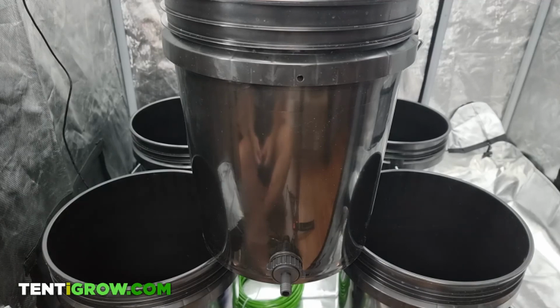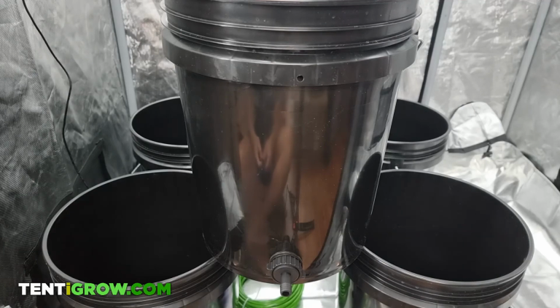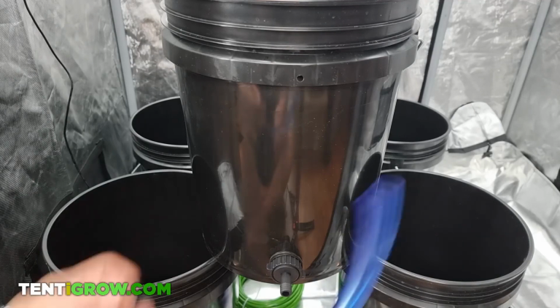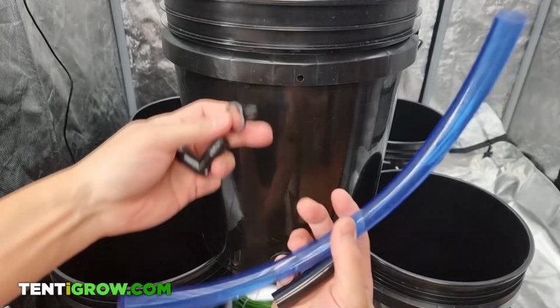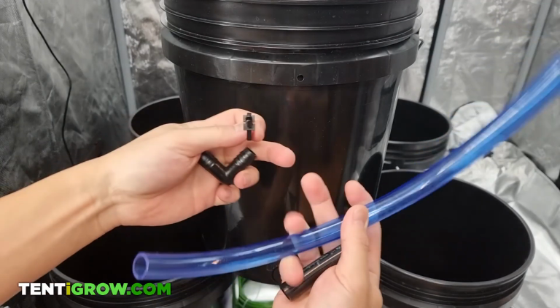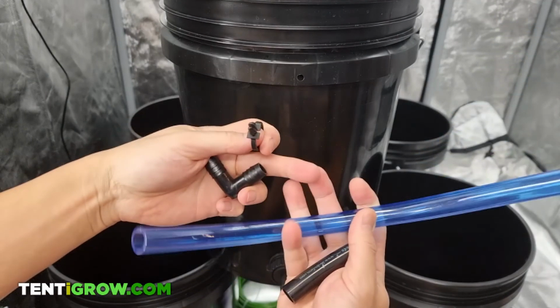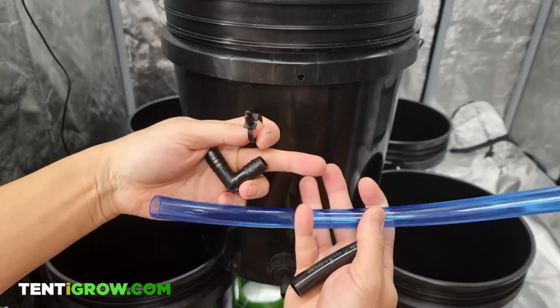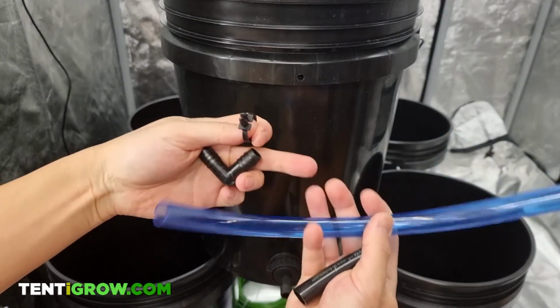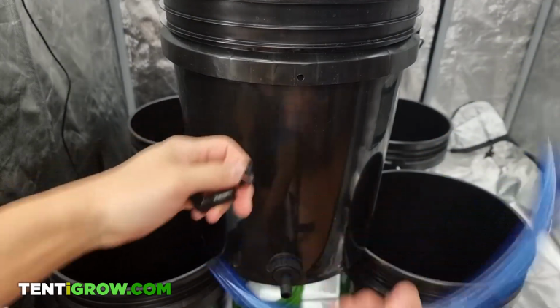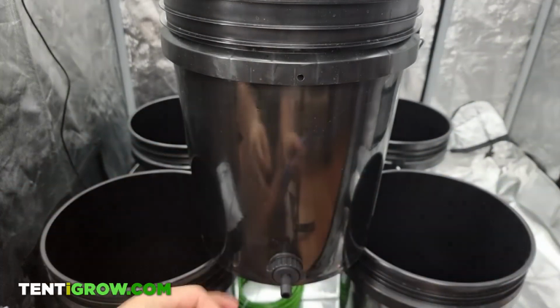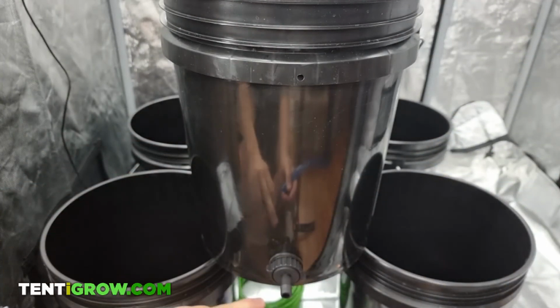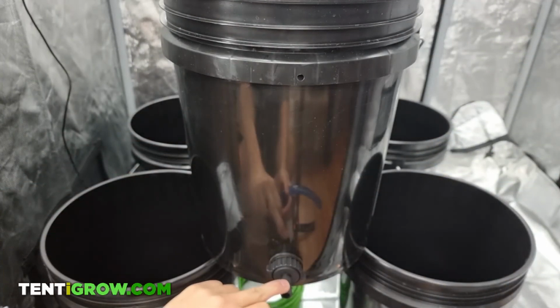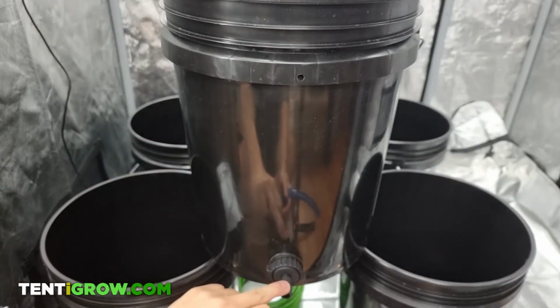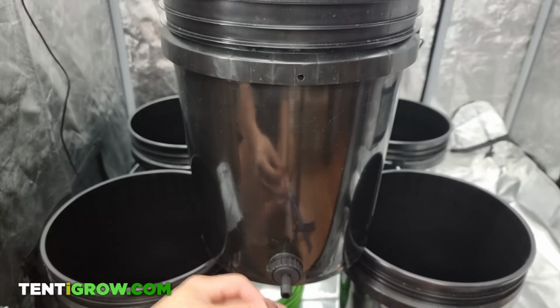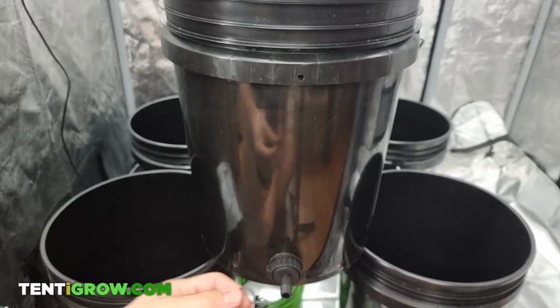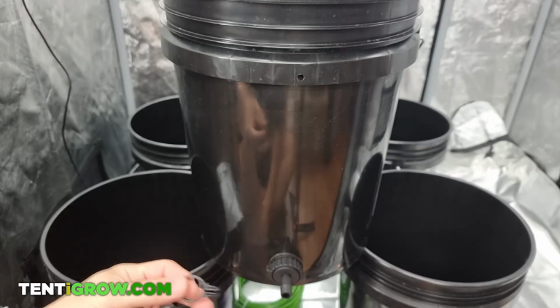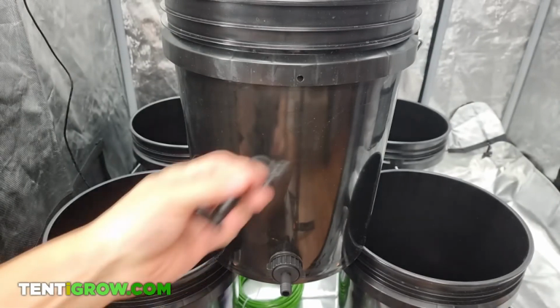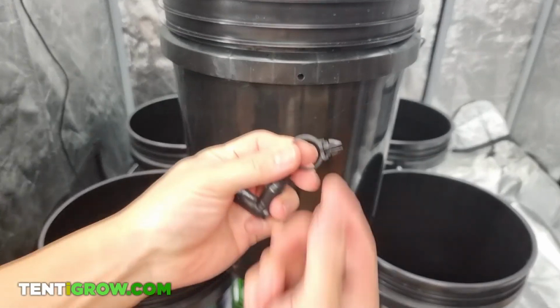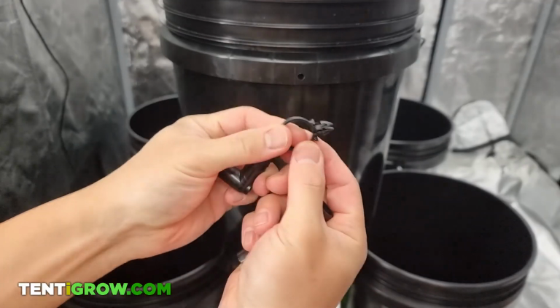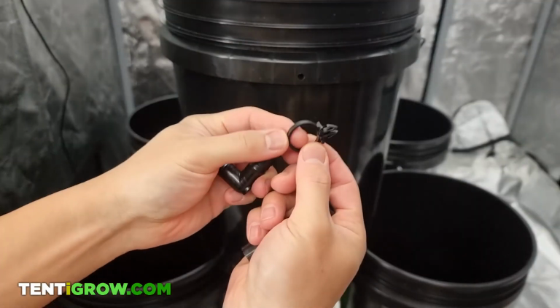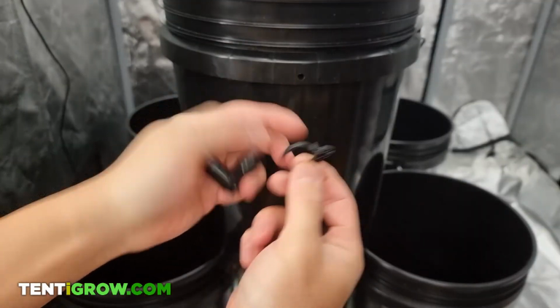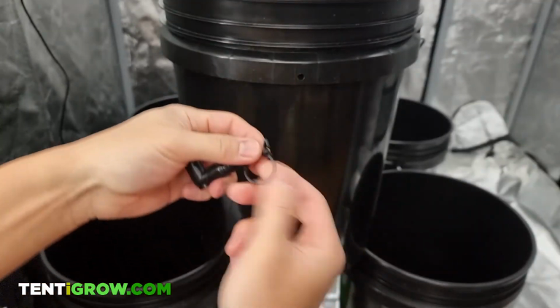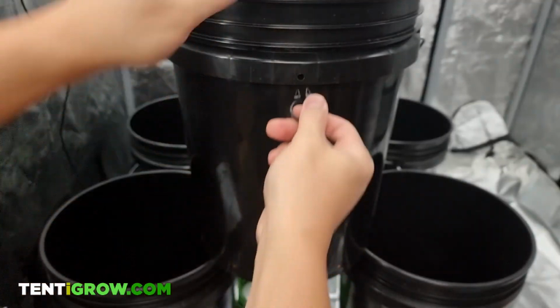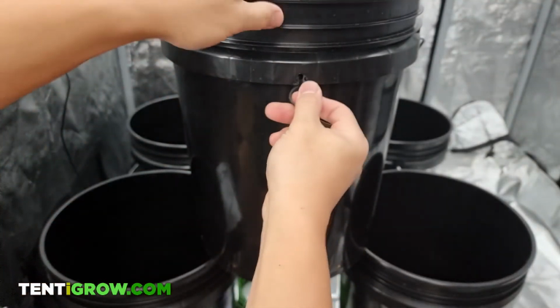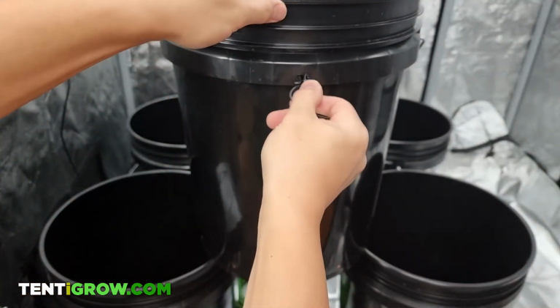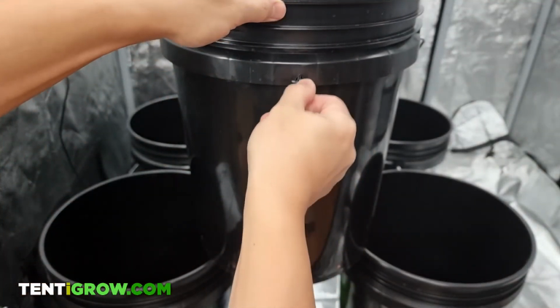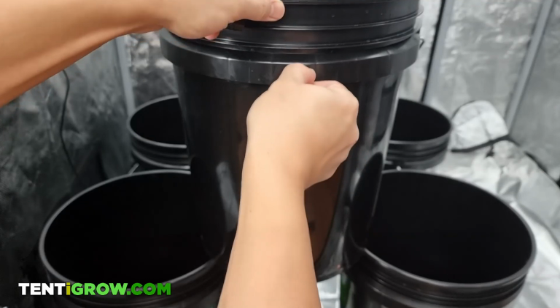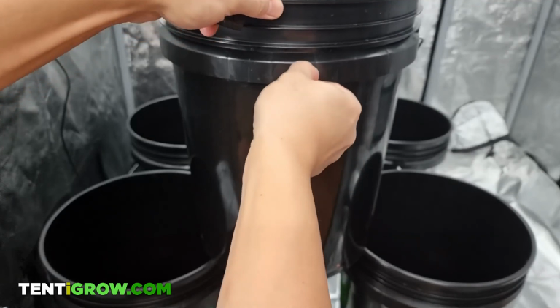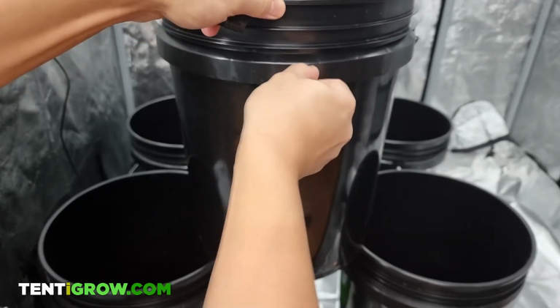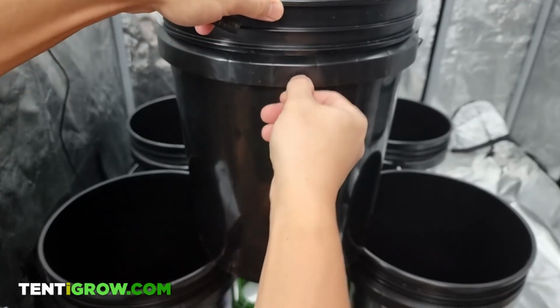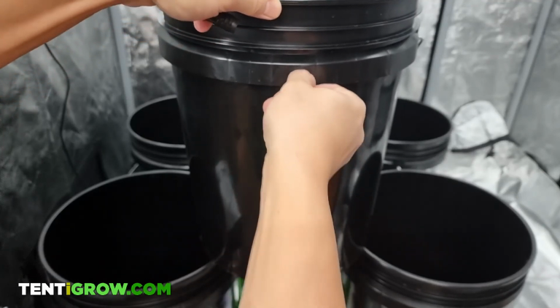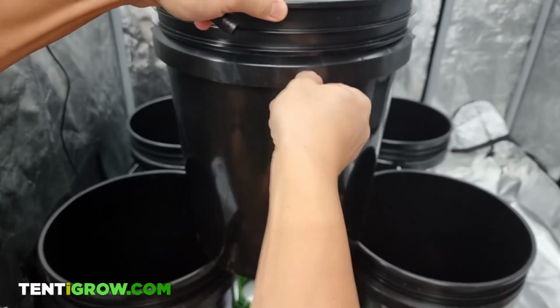This is how I installed the water level indicator. The water level check comes in four pieces: you have the one output, you have this little ring that's going to go right here.